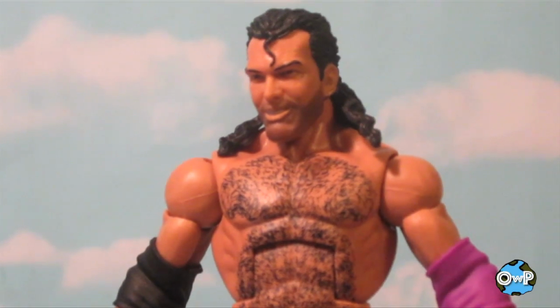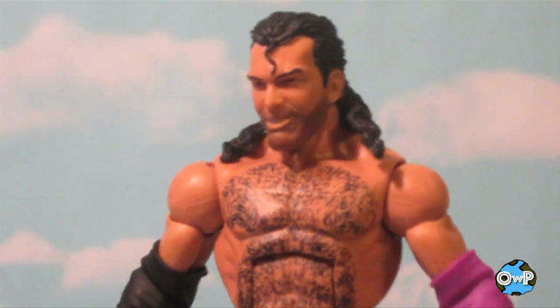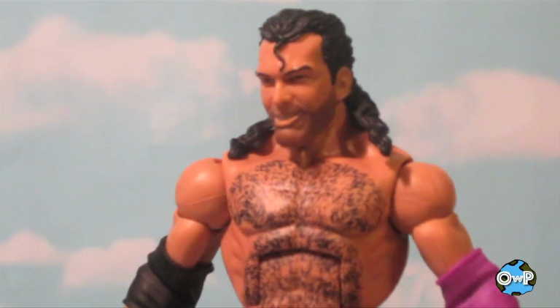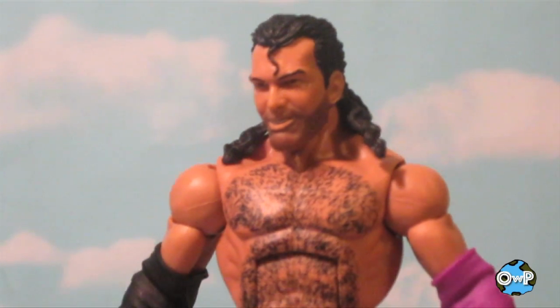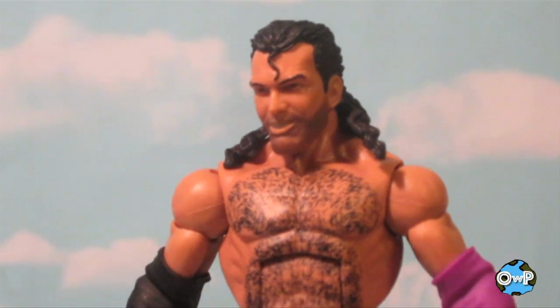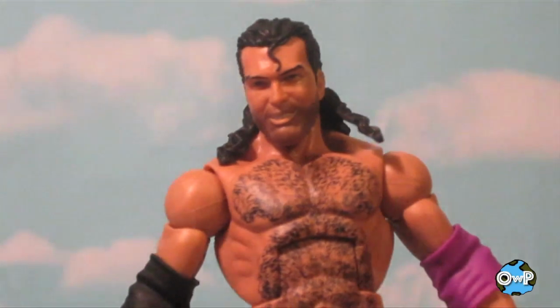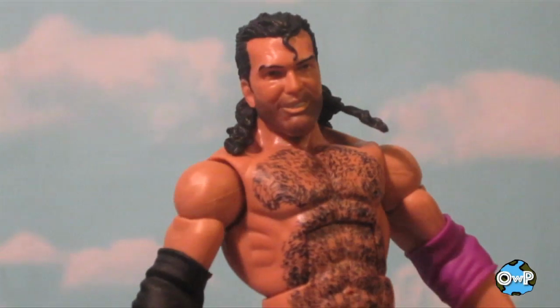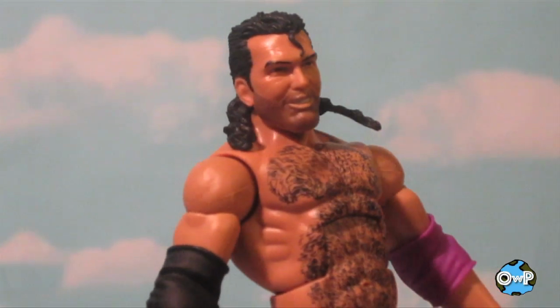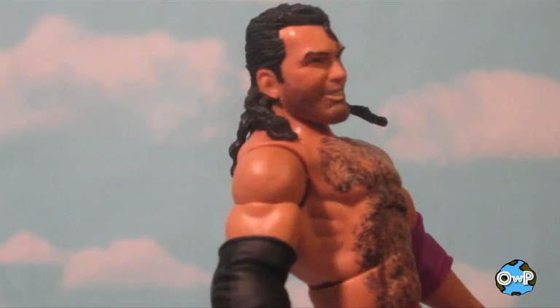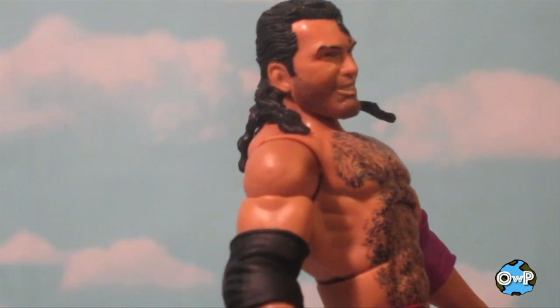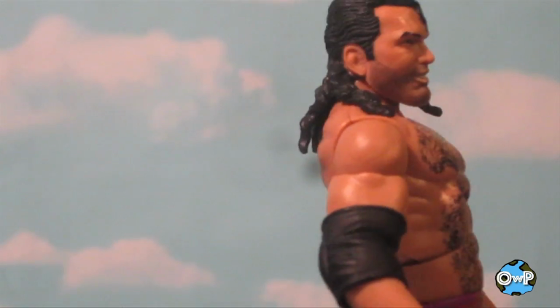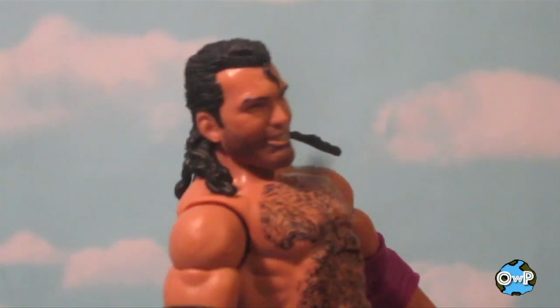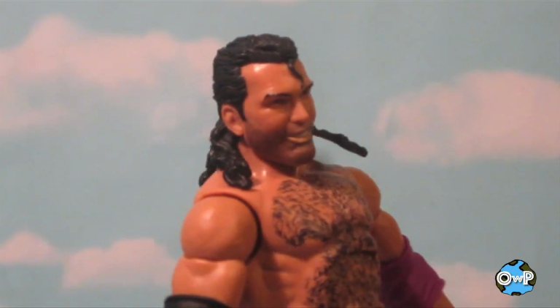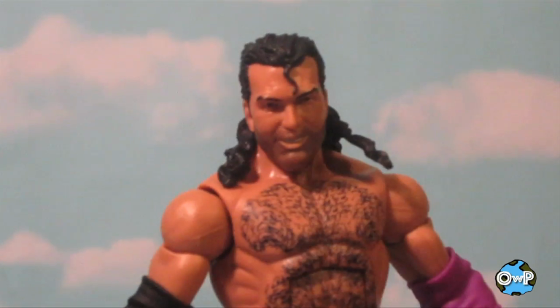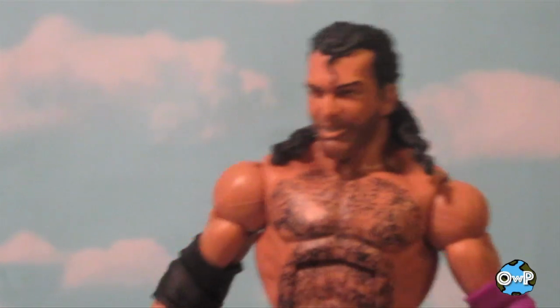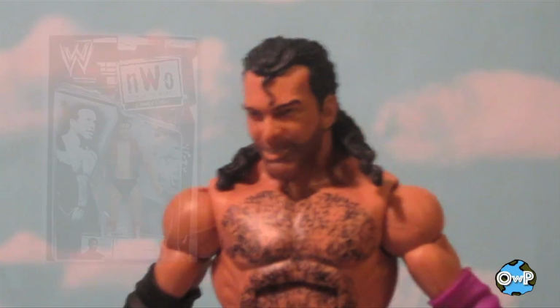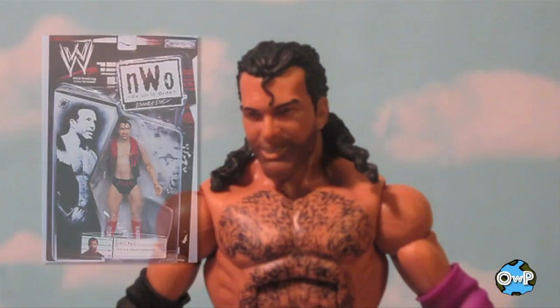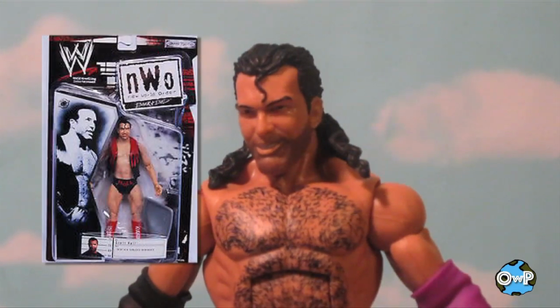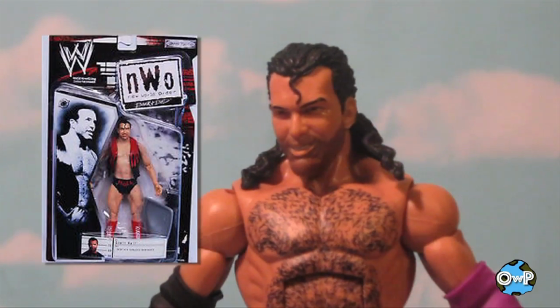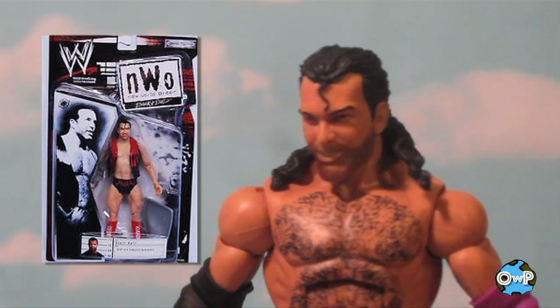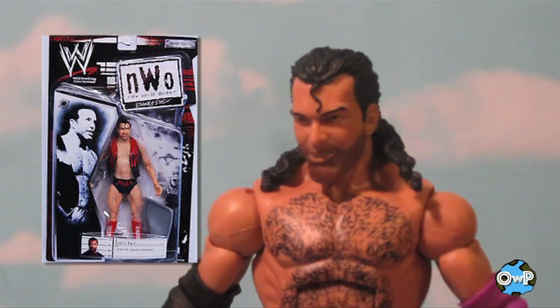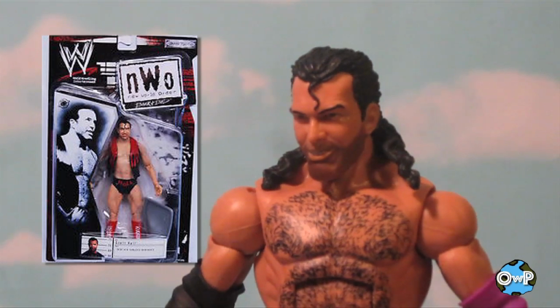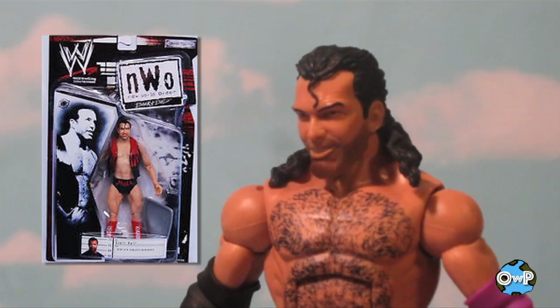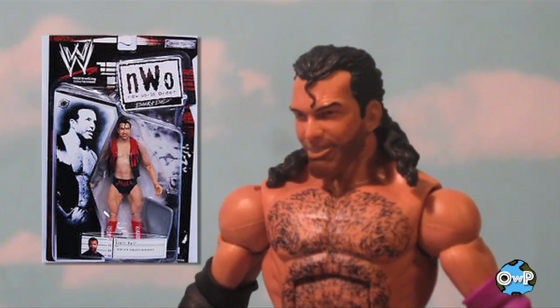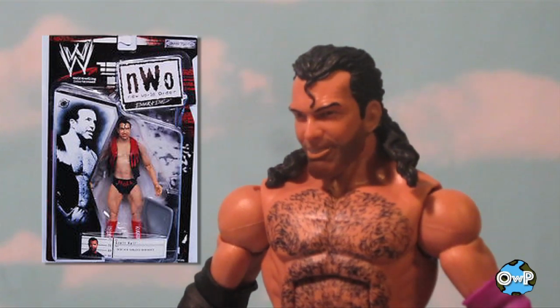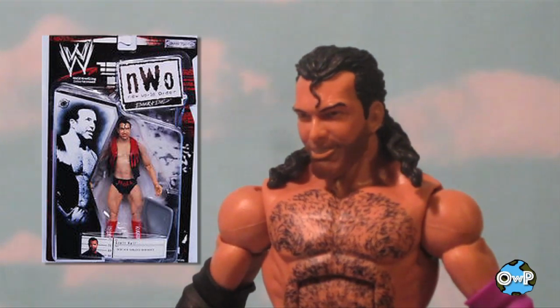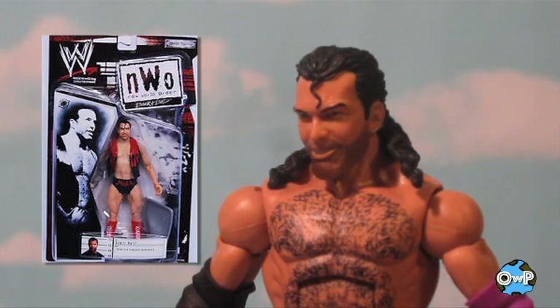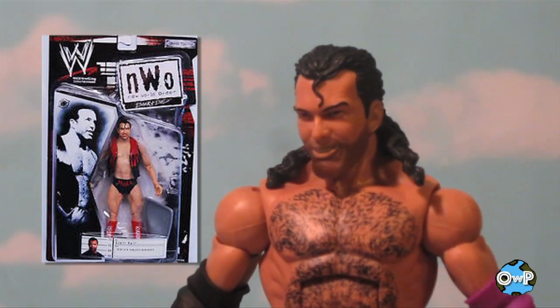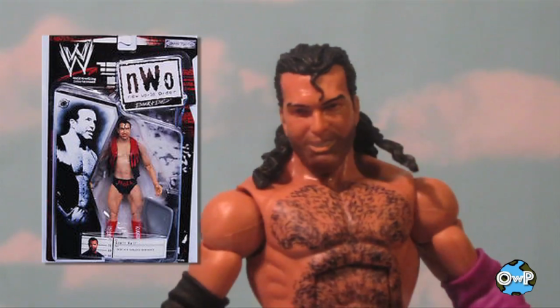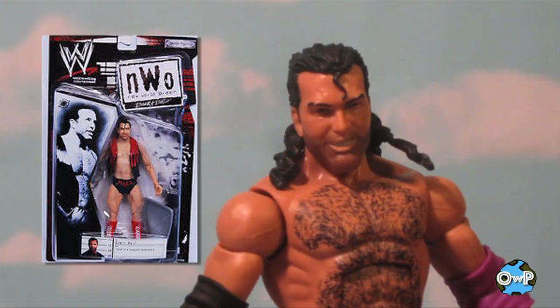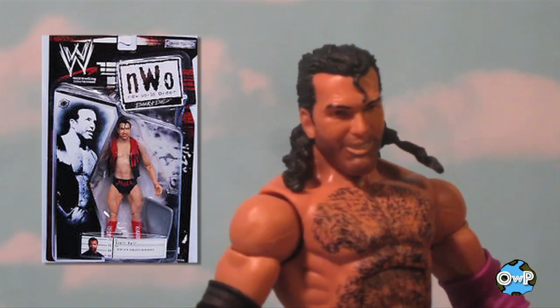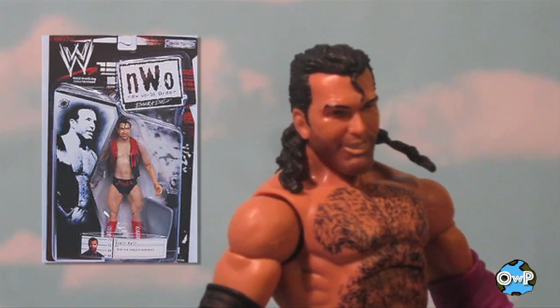I'm trying to remember if the Jakks Scott Hall figure had a toothpick — I don't remember off the top of my head. Somebody can let me know in the comments. The last Razor Ramon slash Scott Hall figure I had was the Jakks R3 series one in the red and black Wolfpack one. But to be honest, that was so long ago I can't remember.